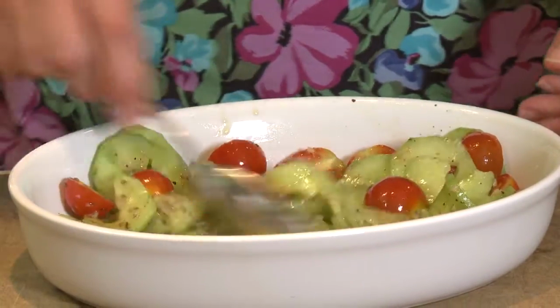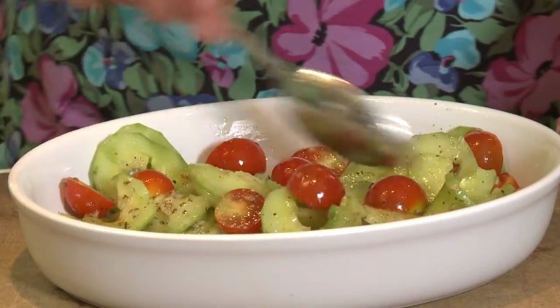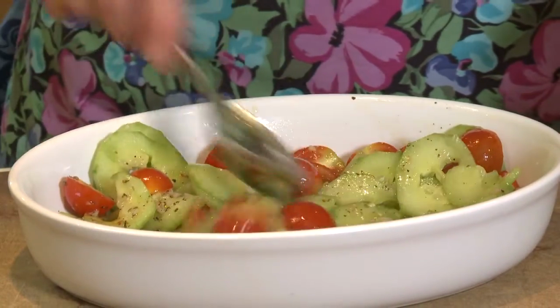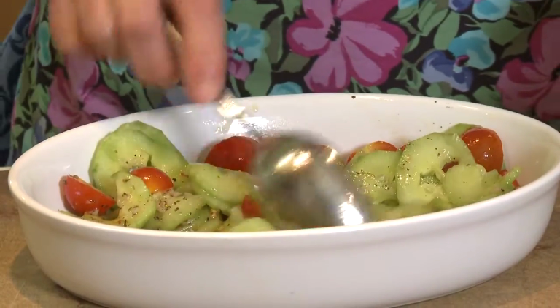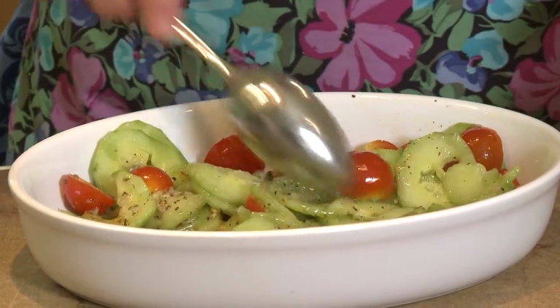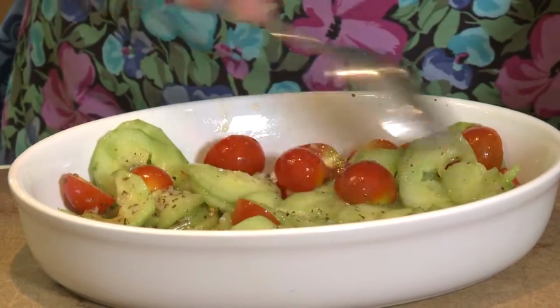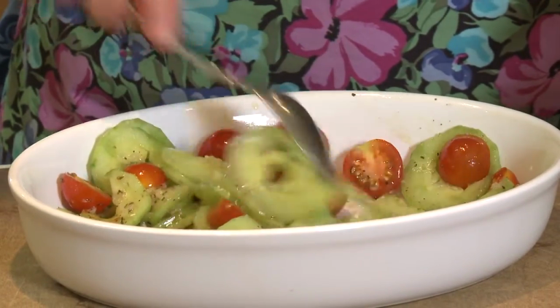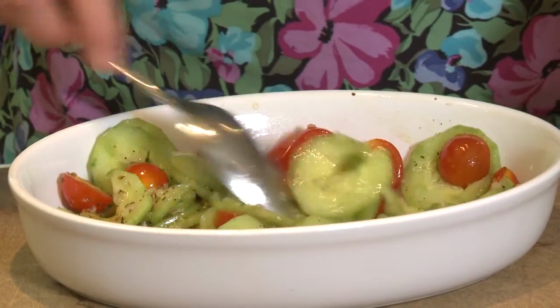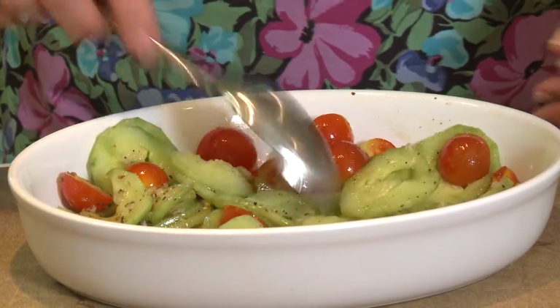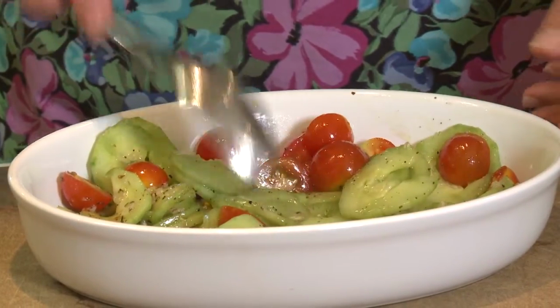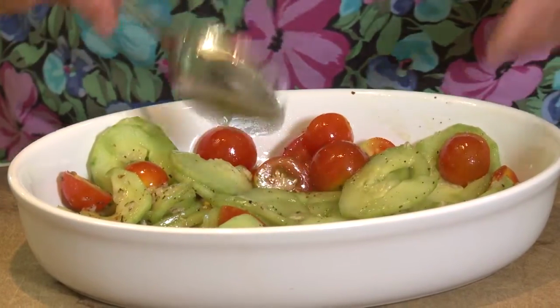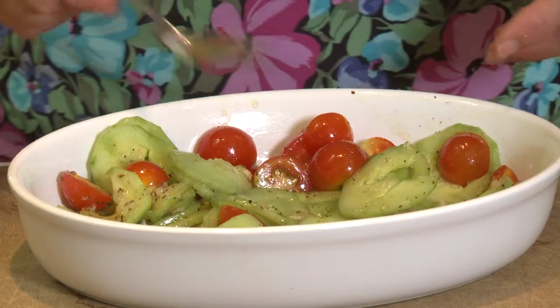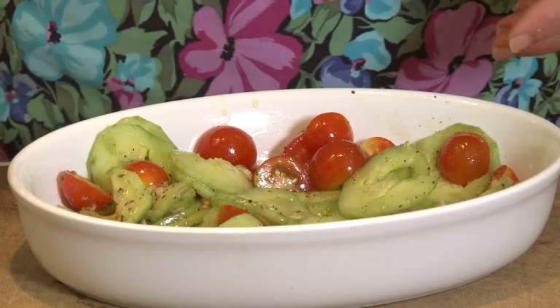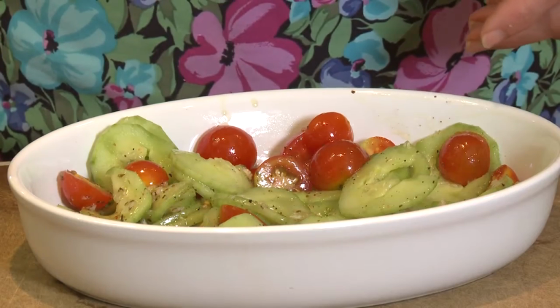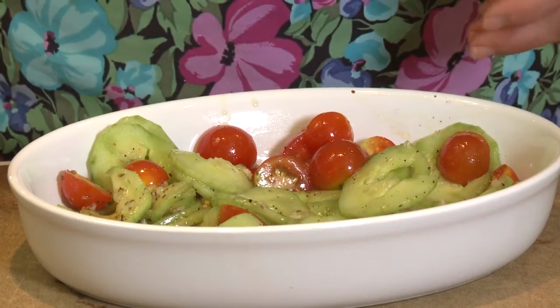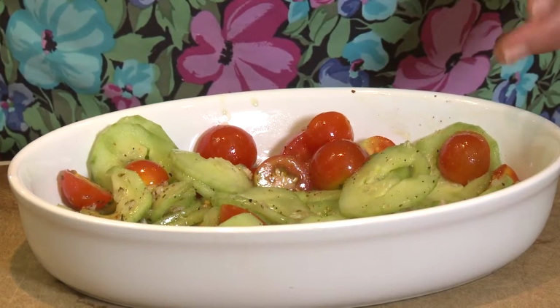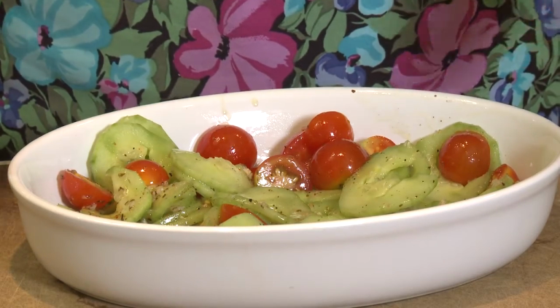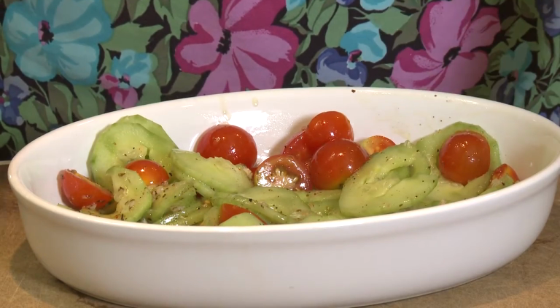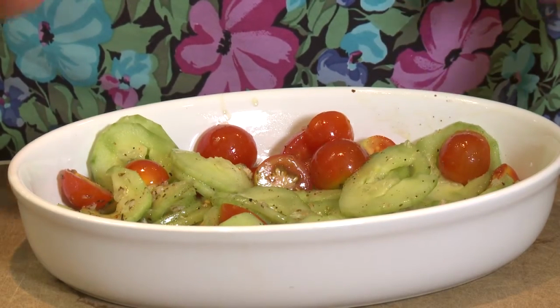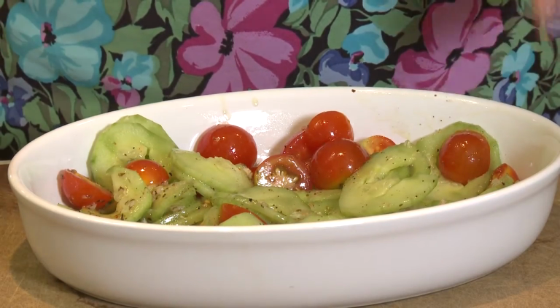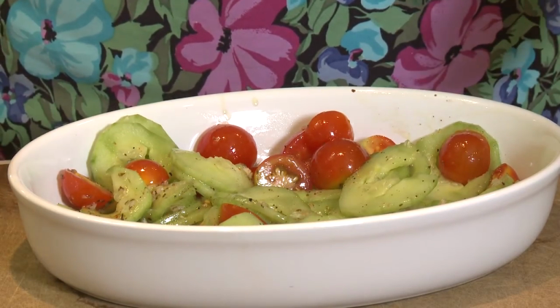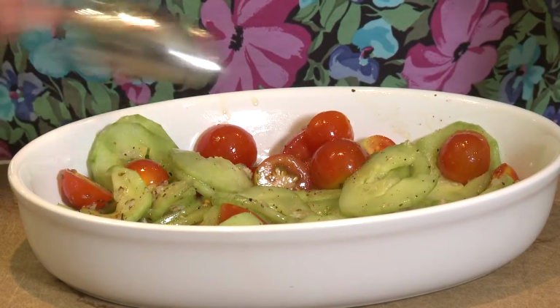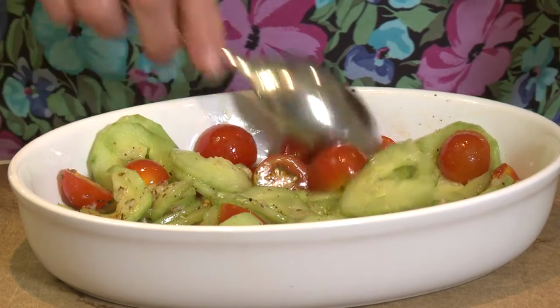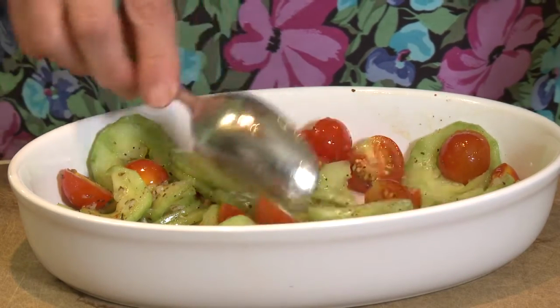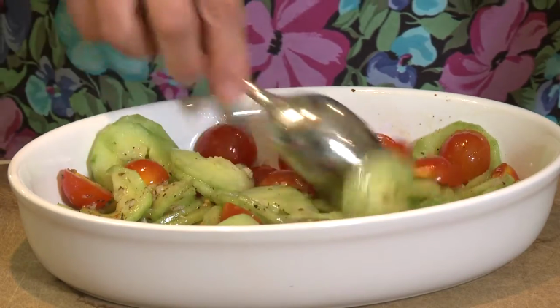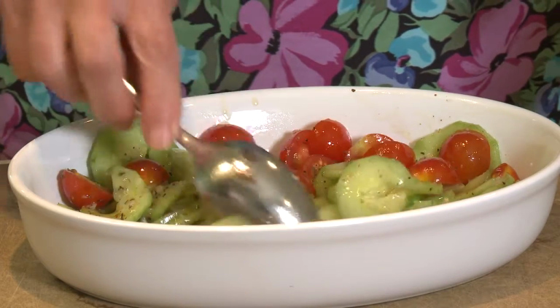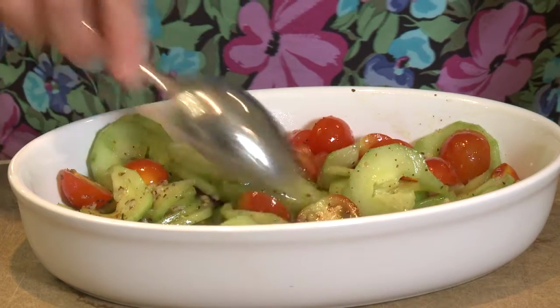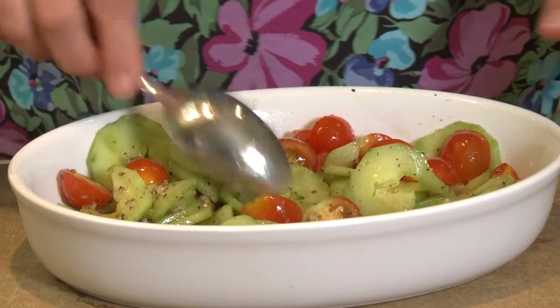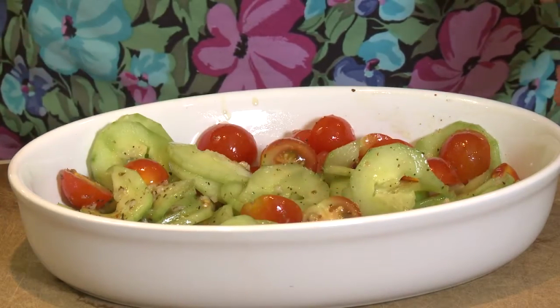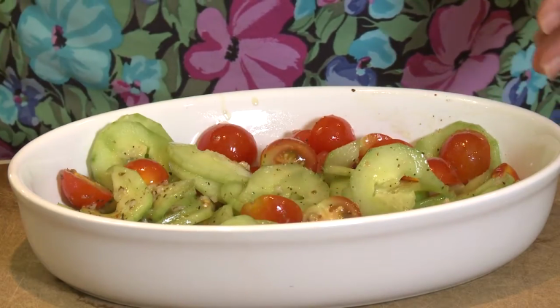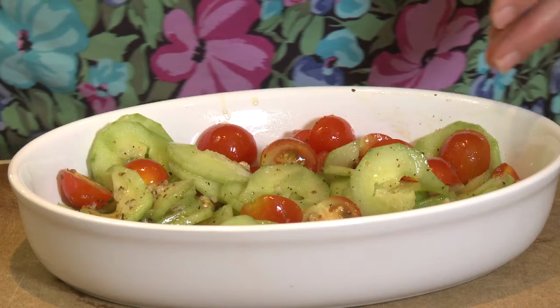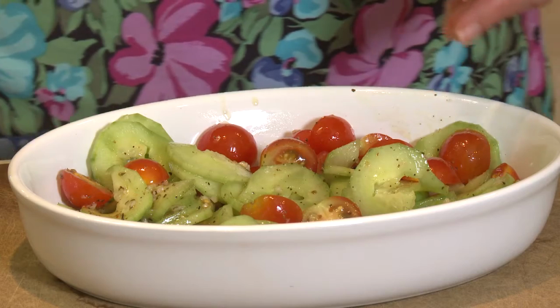Ideally, you'd be able to give this some time in the refrigerator to marinate. But right now, I'm going to show you how I finish this off.